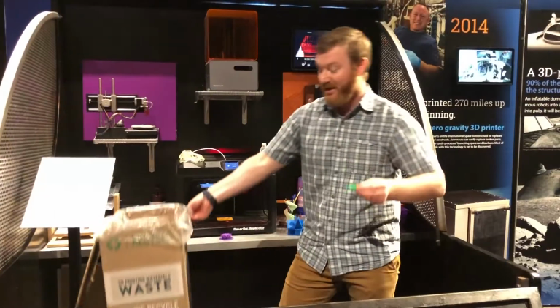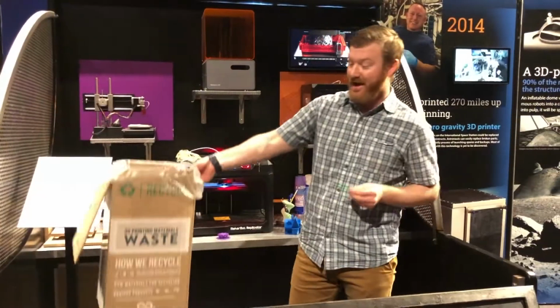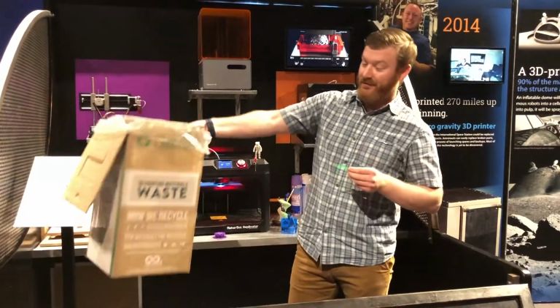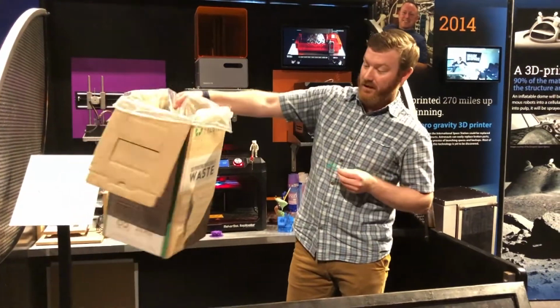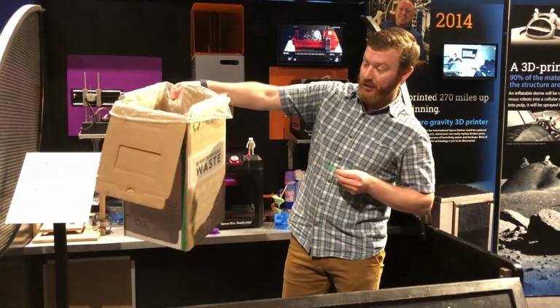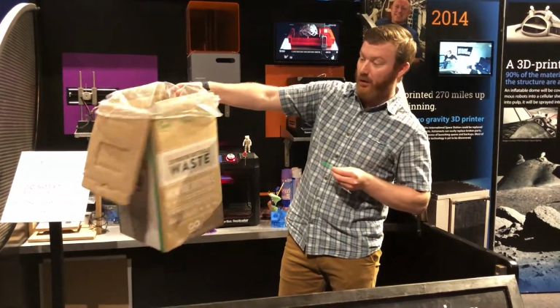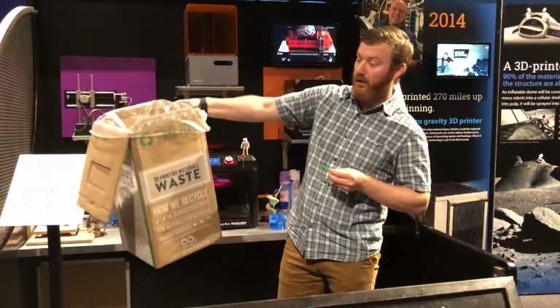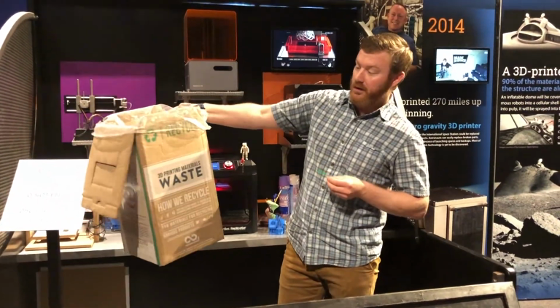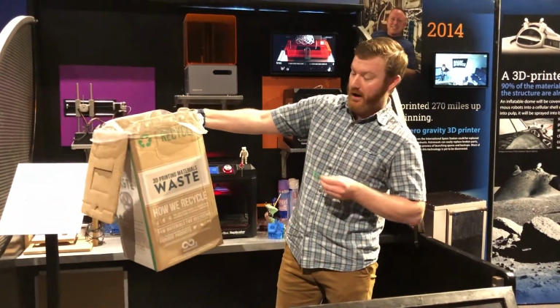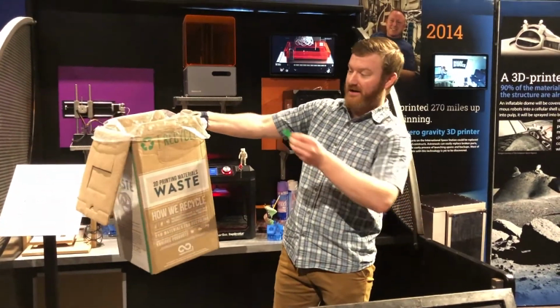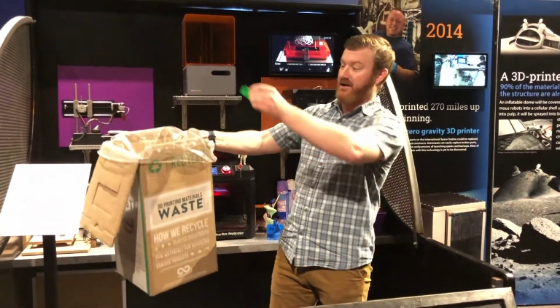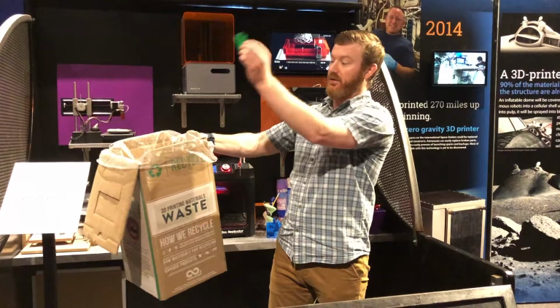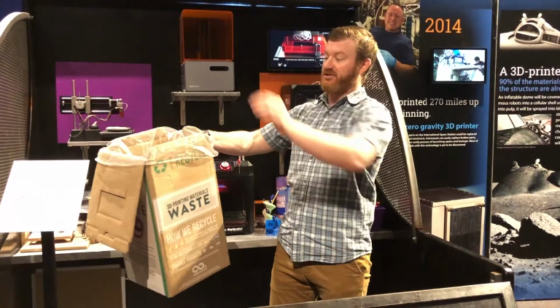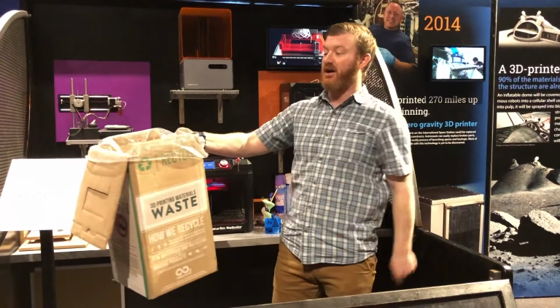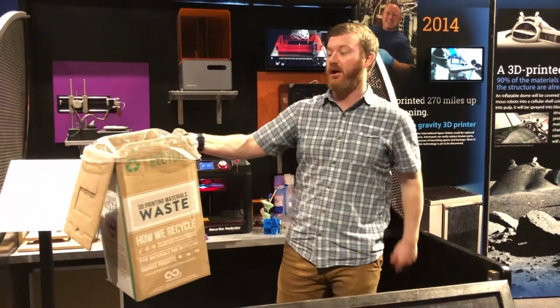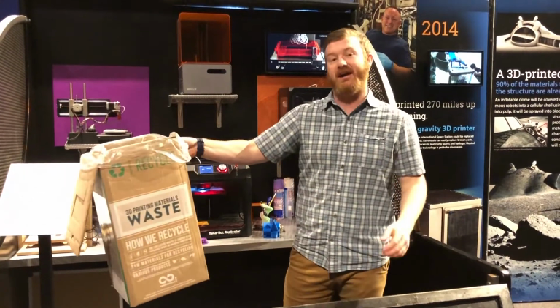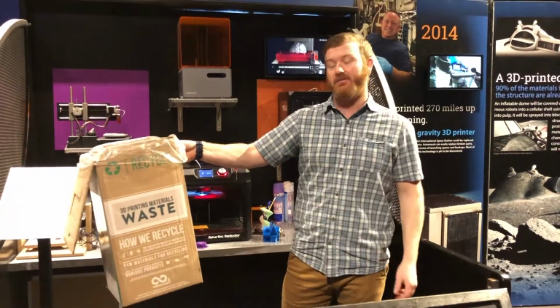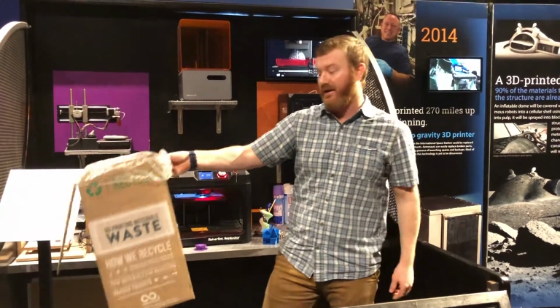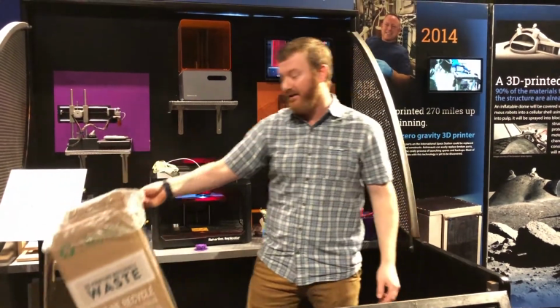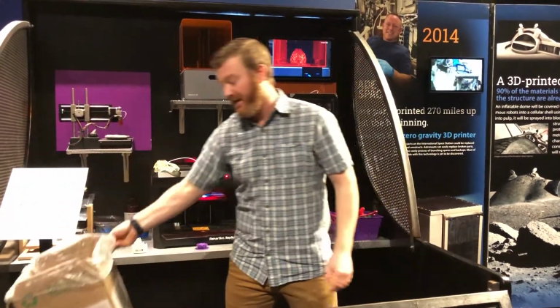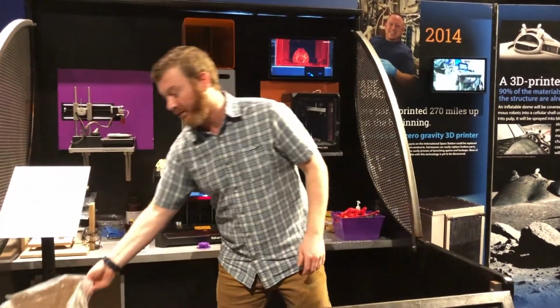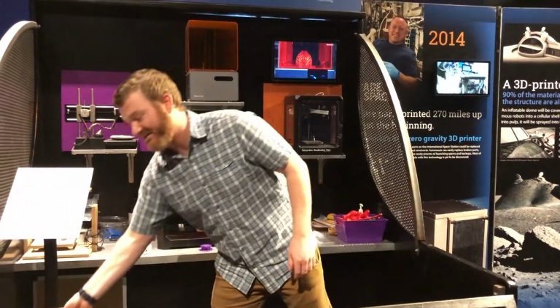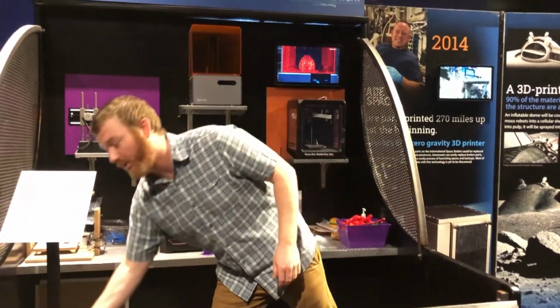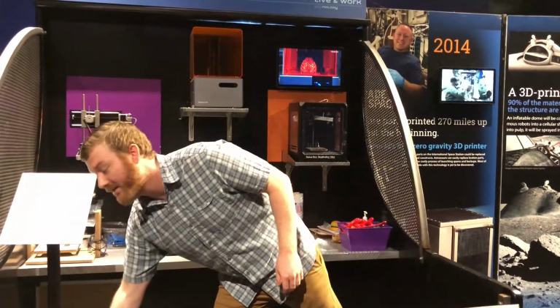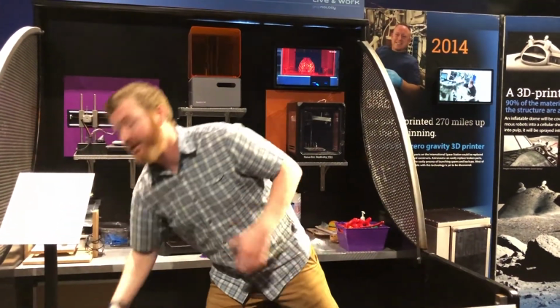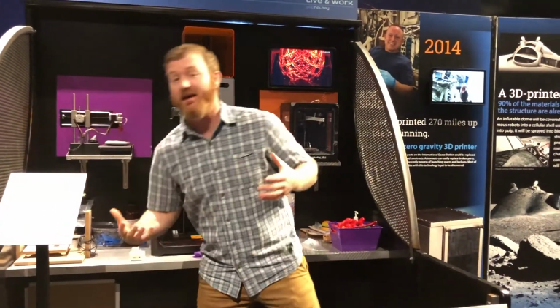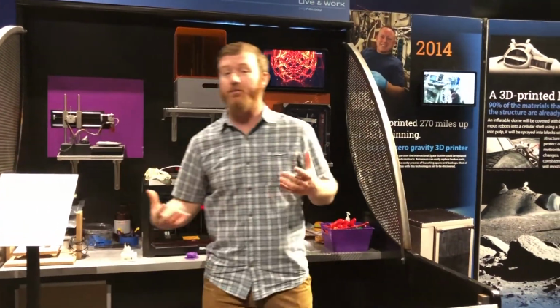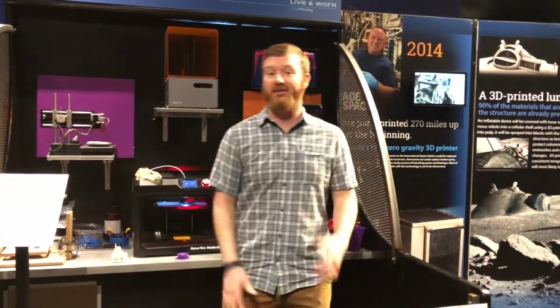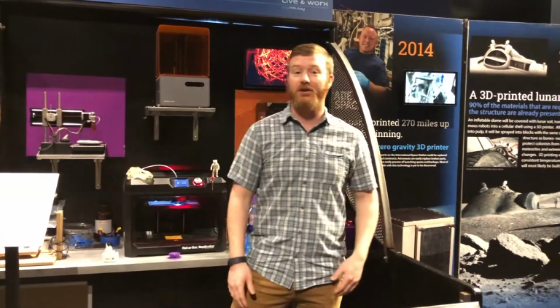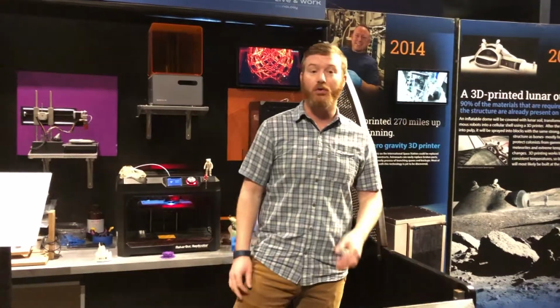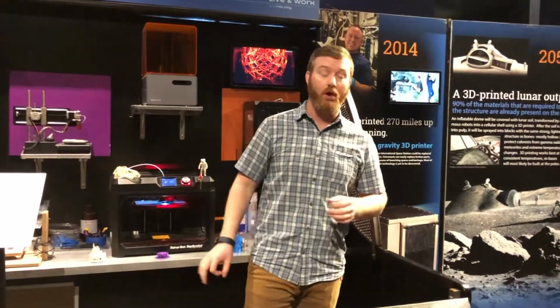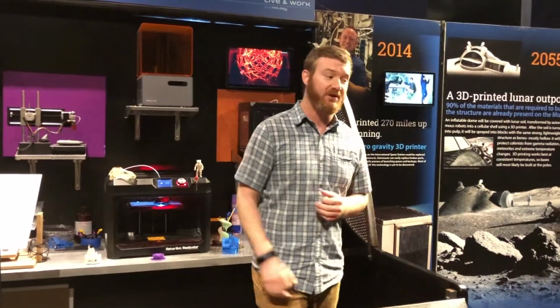We have a box right here where we can toss our extra PLA, and then it will get sent away and repurposed into new raw material.